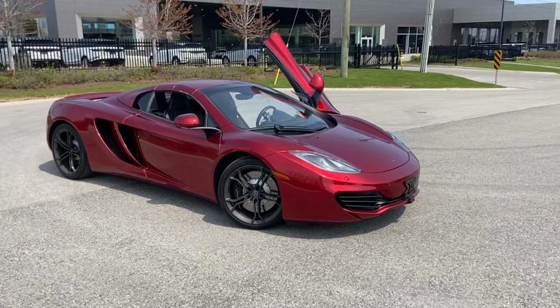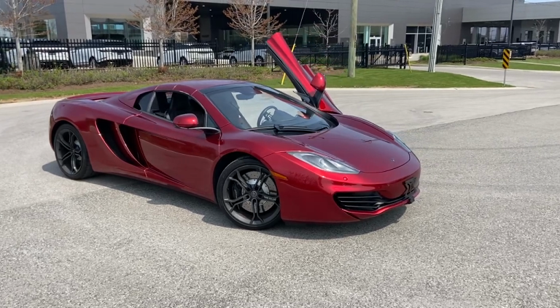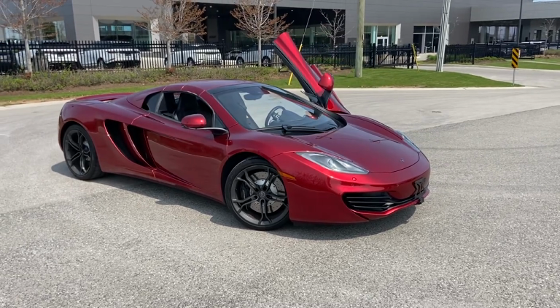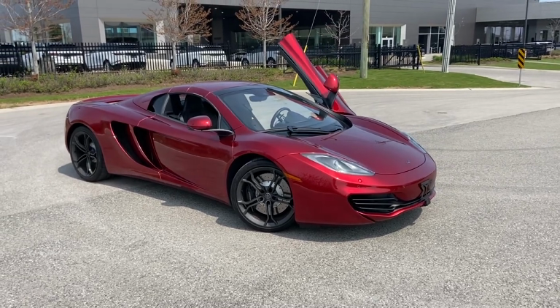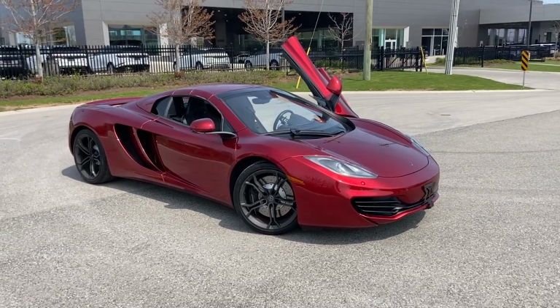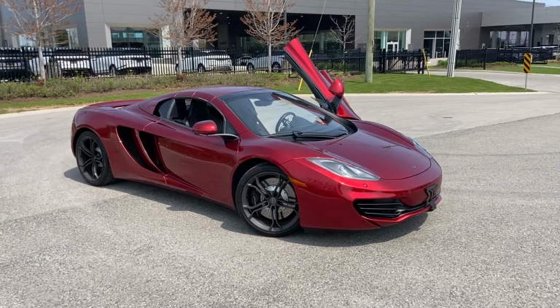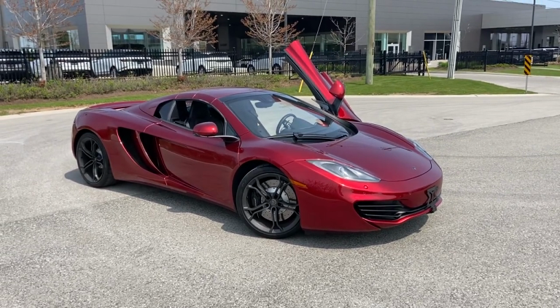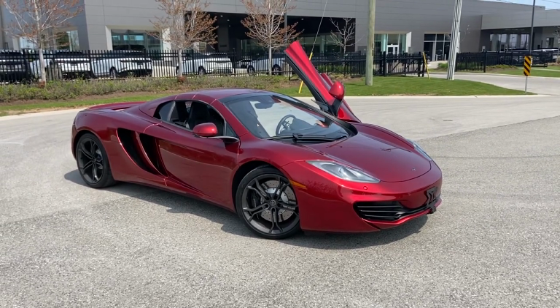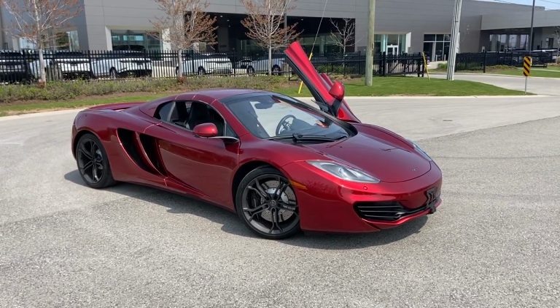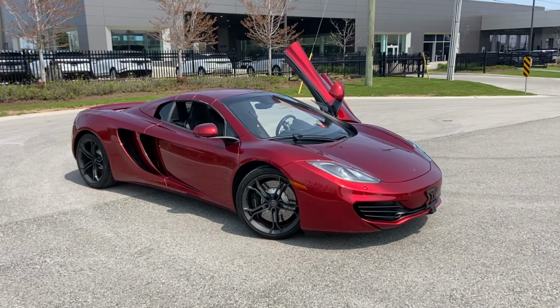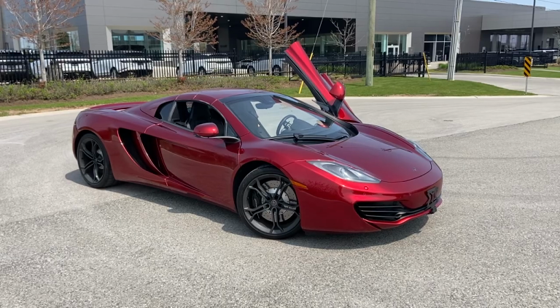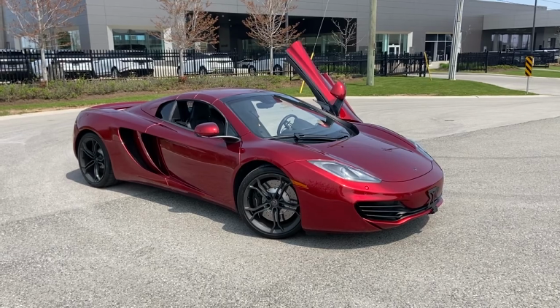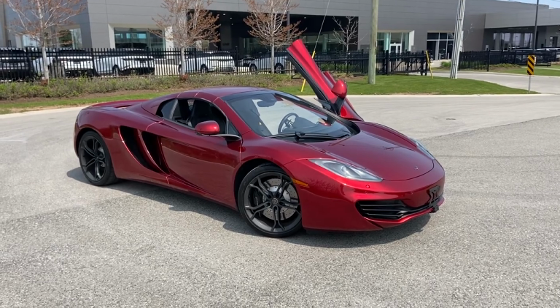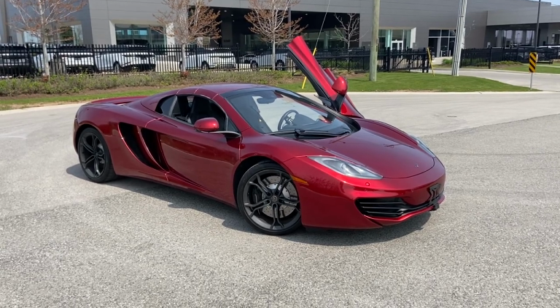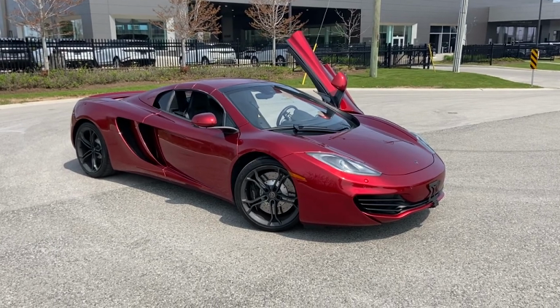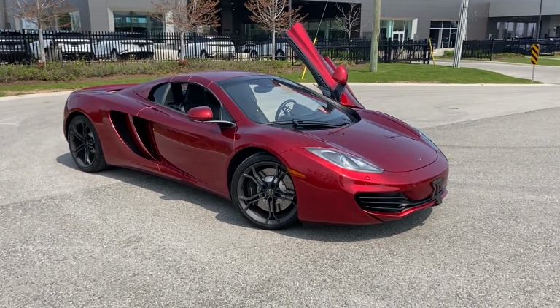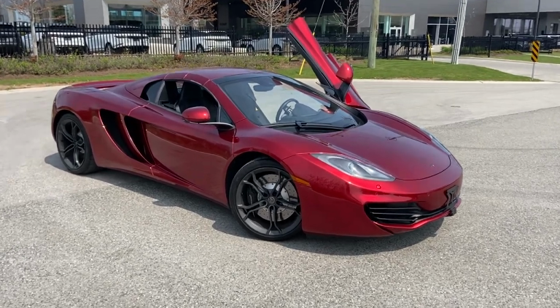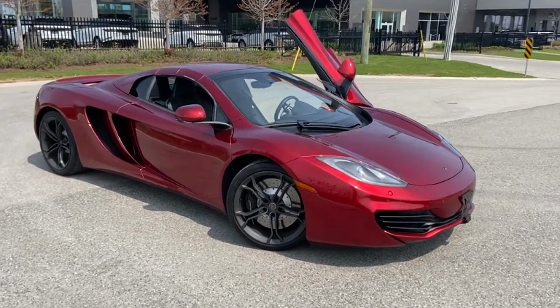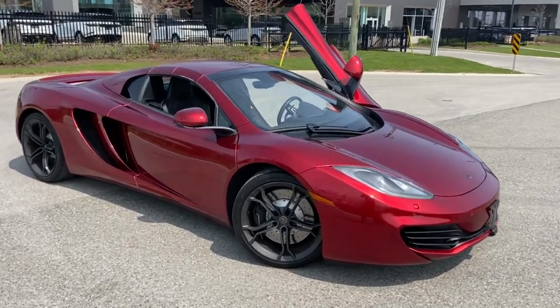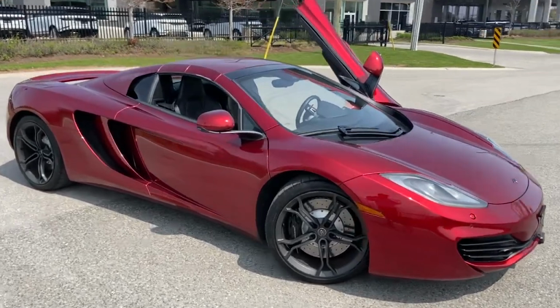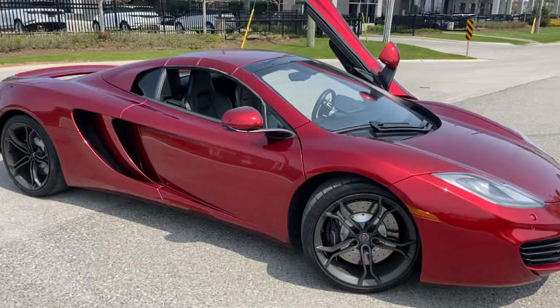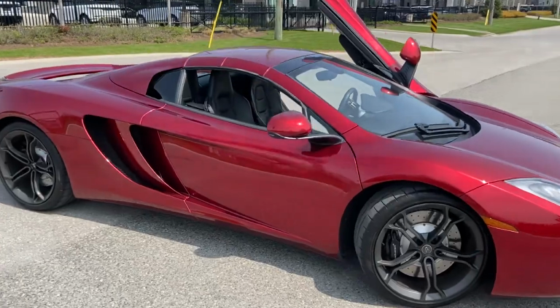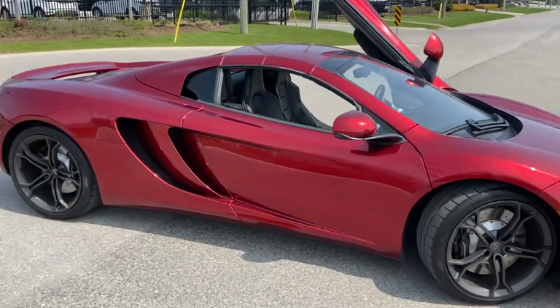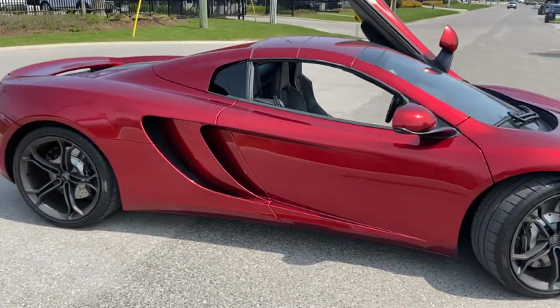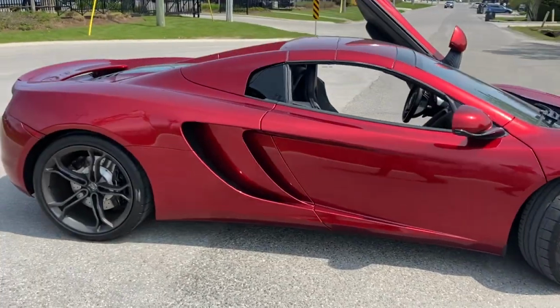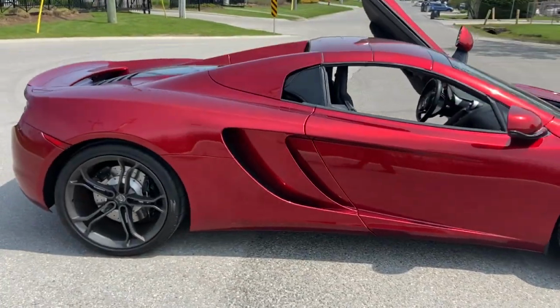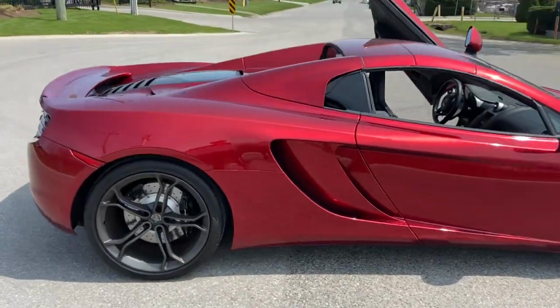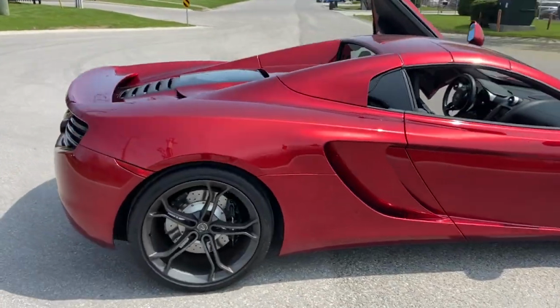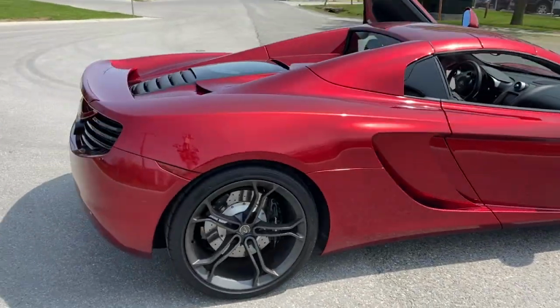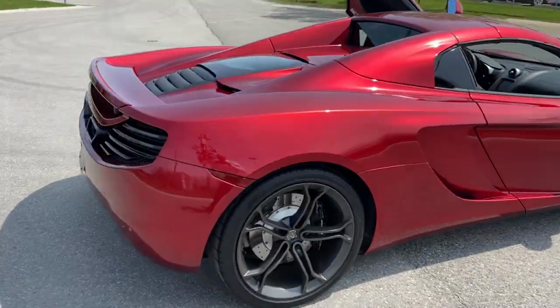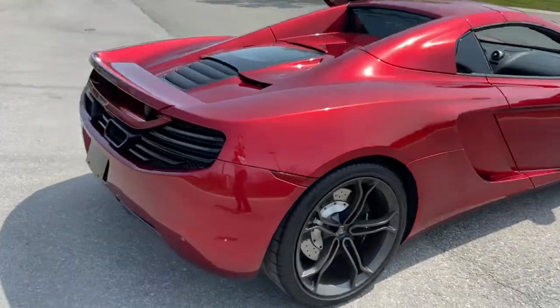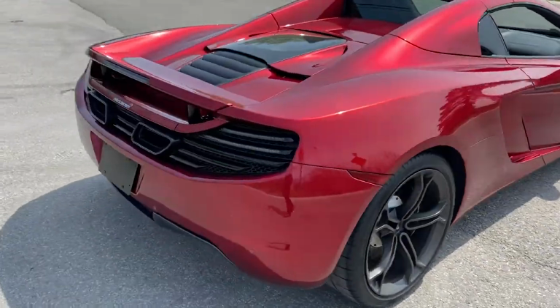Today I'm going to do a quick drive on this vehicle — a 2014 McLaren MP4 12C. It's got about 29,000 kilometers on it. Absolutely stunning vehicle.